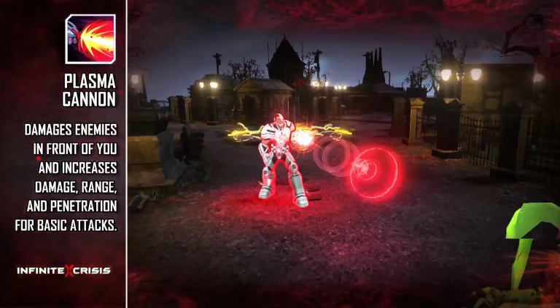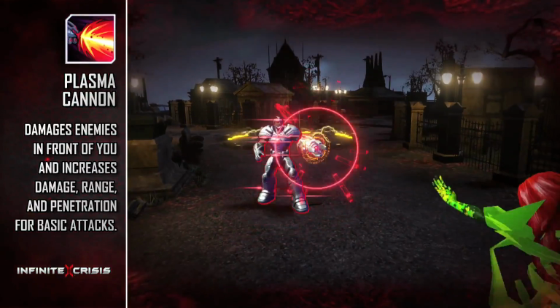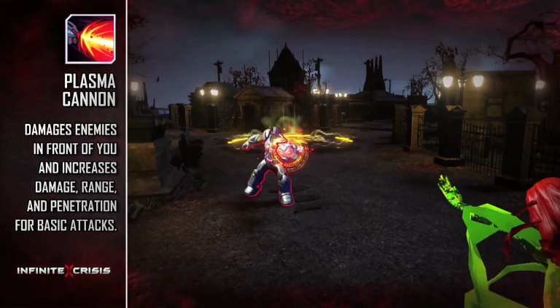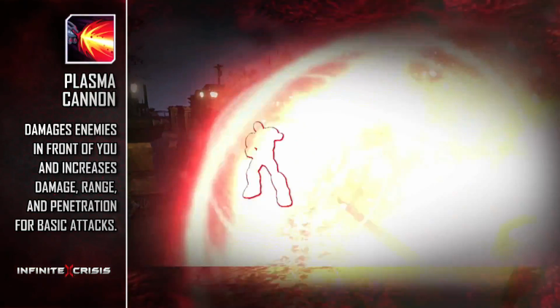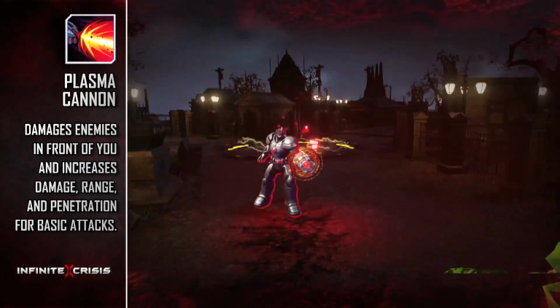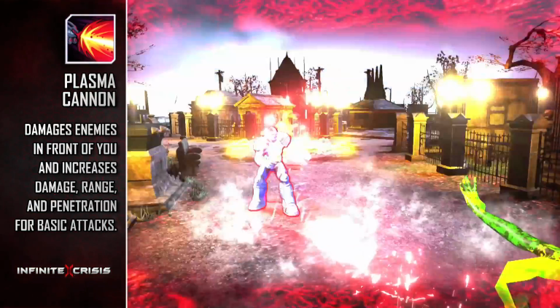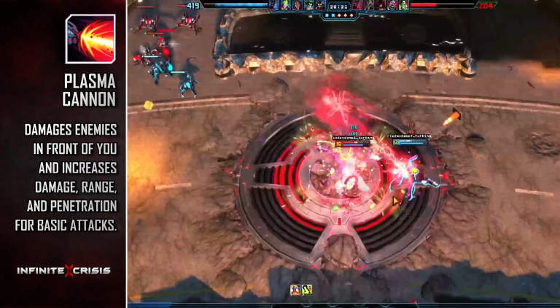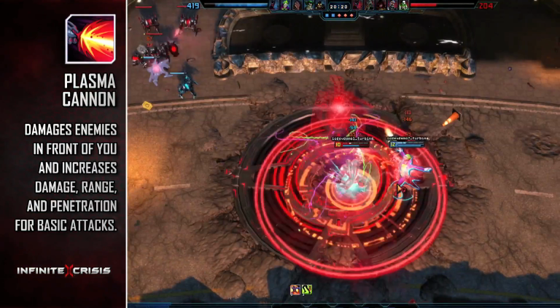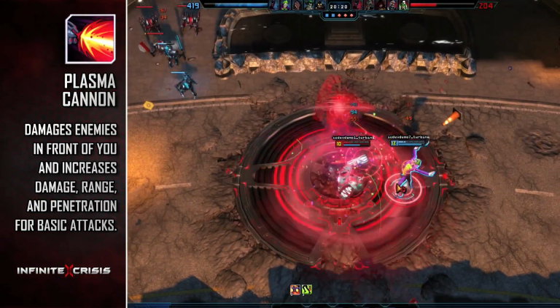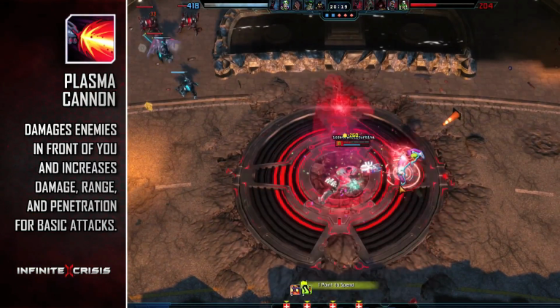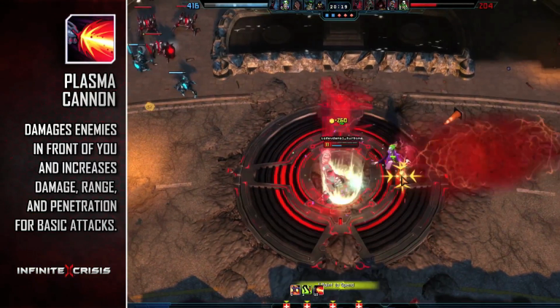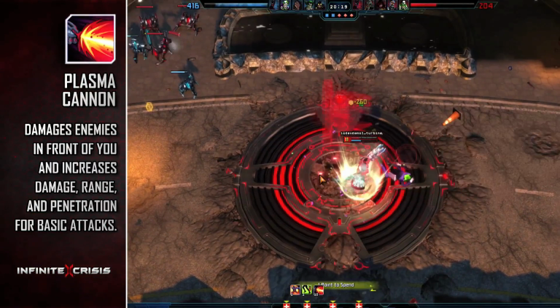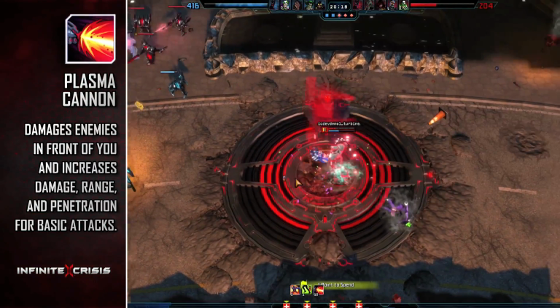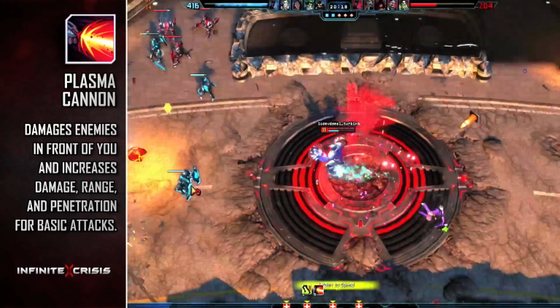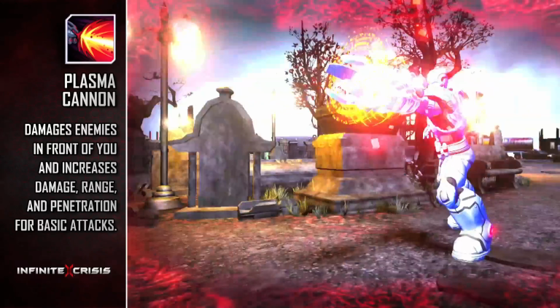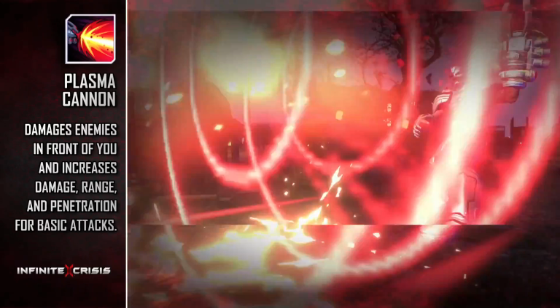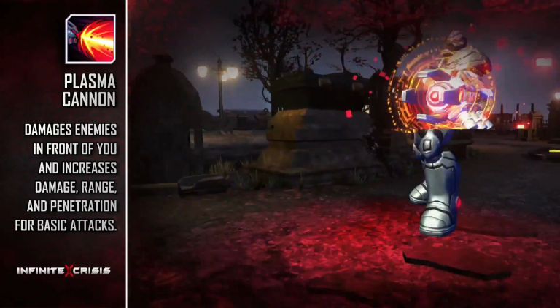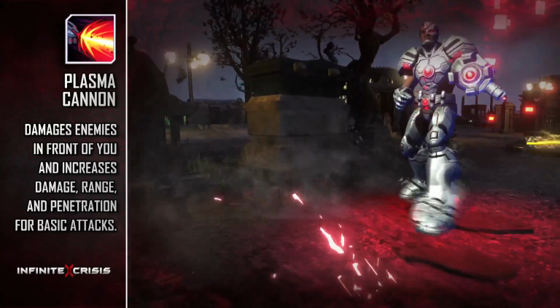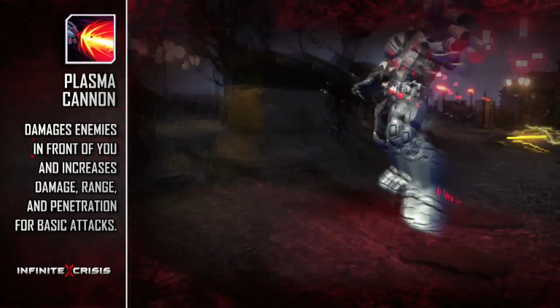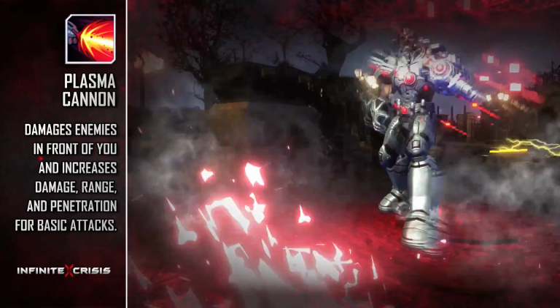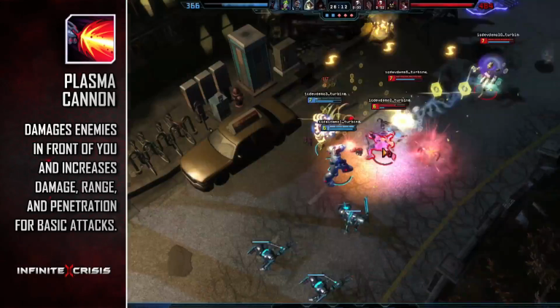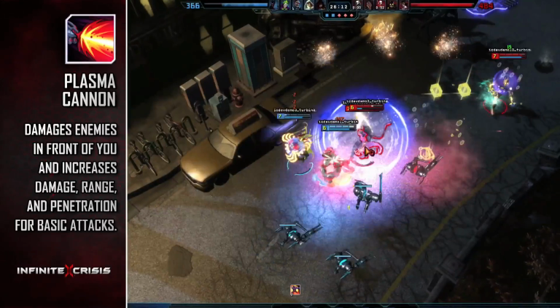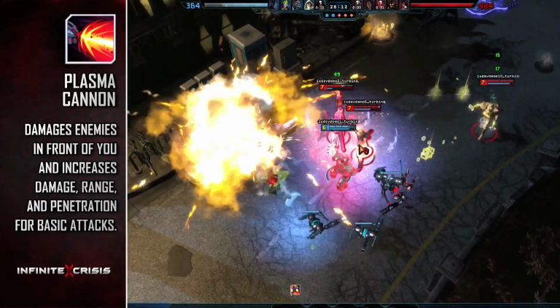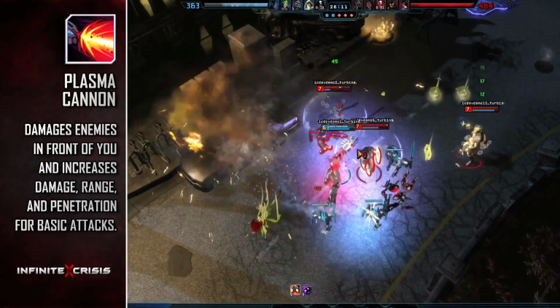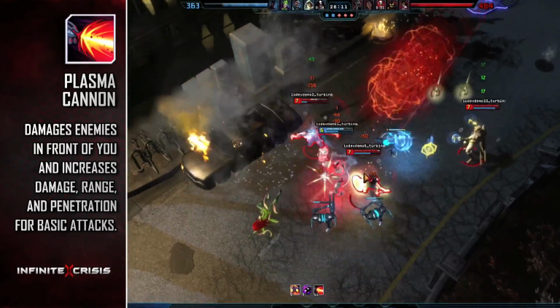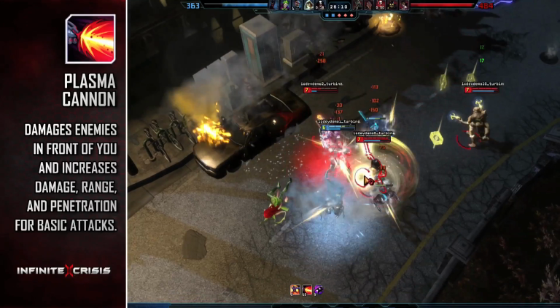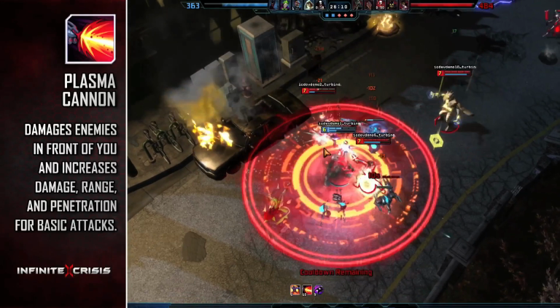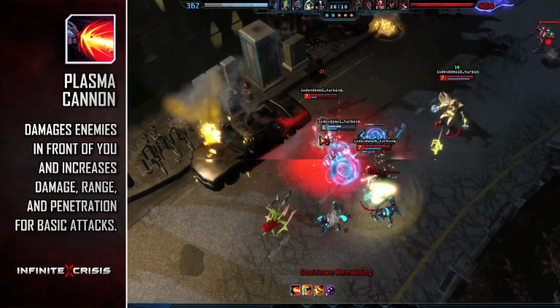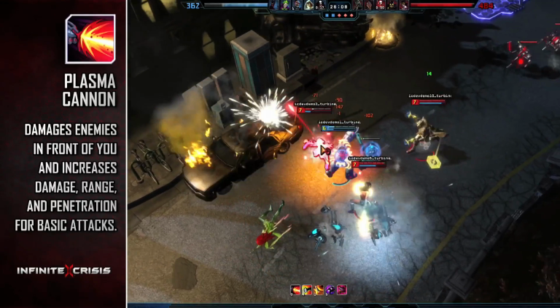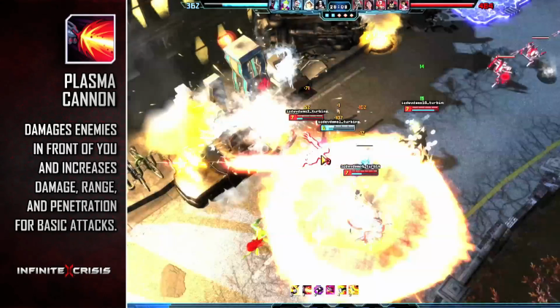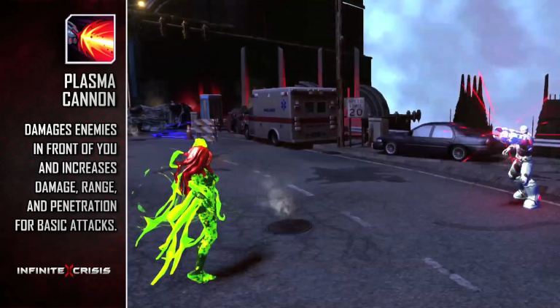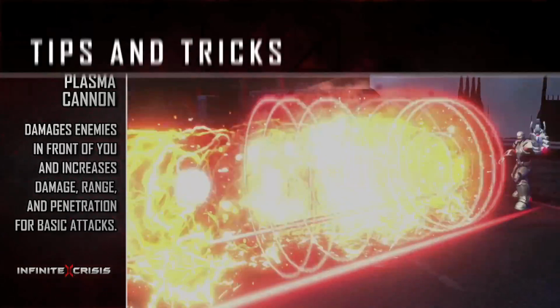Cyborg's ultimate is Plasma Cannon. Plasma Cannon is a devastating blast of plasma energy that inflicts high attack damage to all enemies in front of him. It has a longer range than his basic attack and a much wider range than his Tracer Shot.